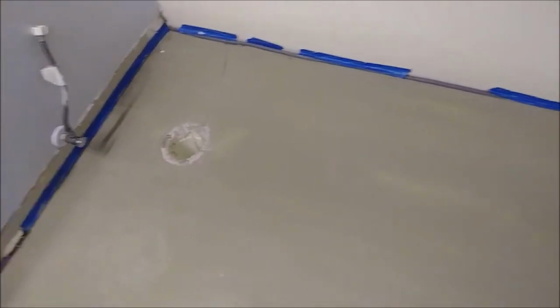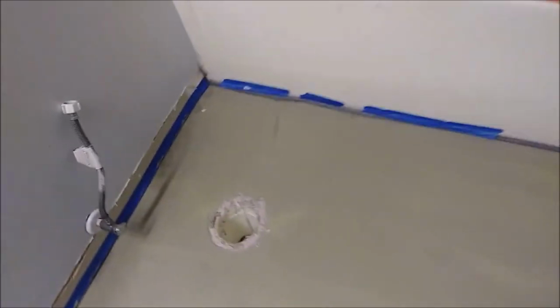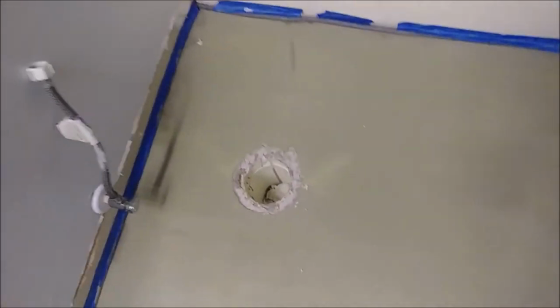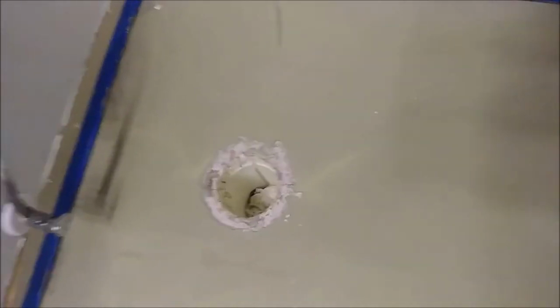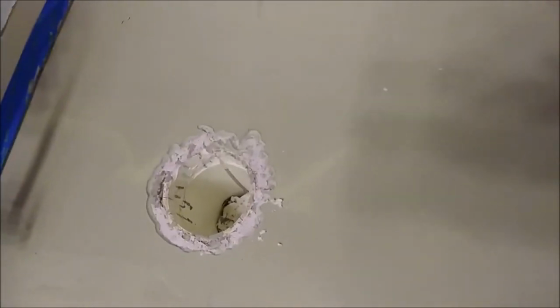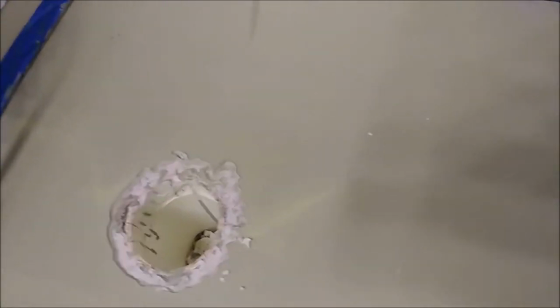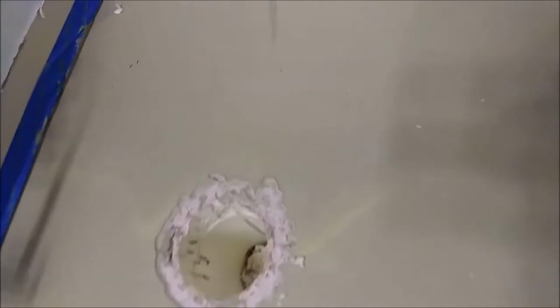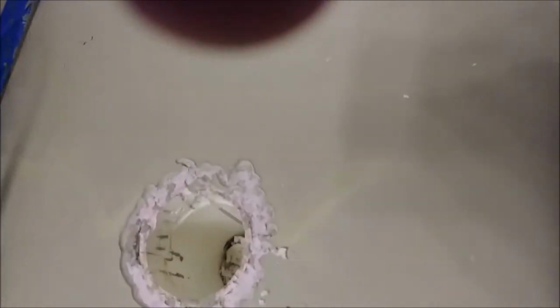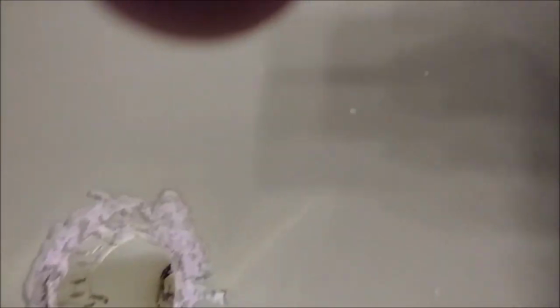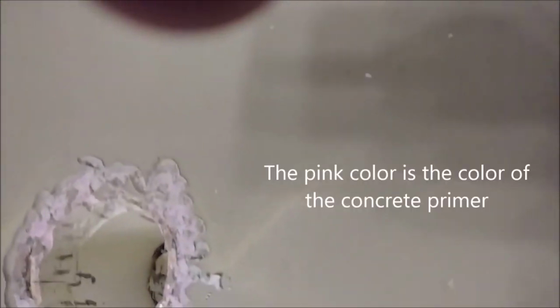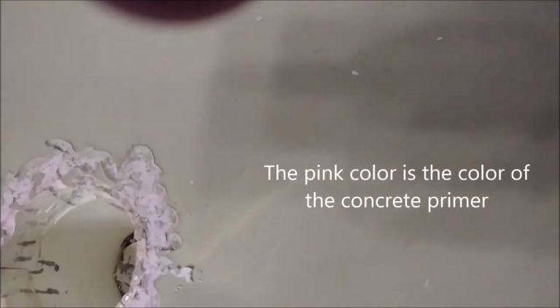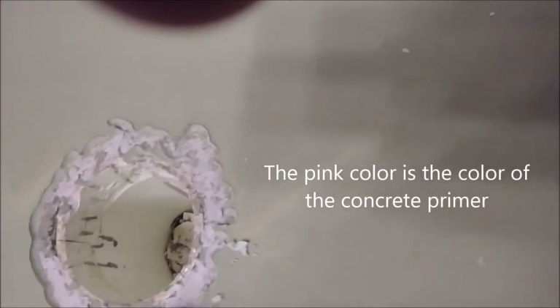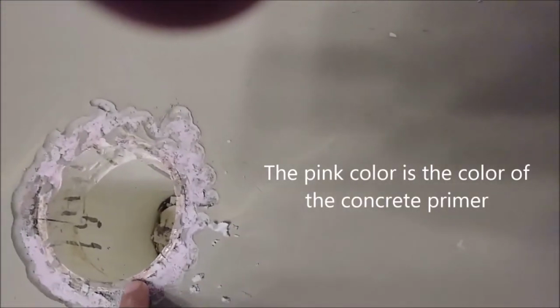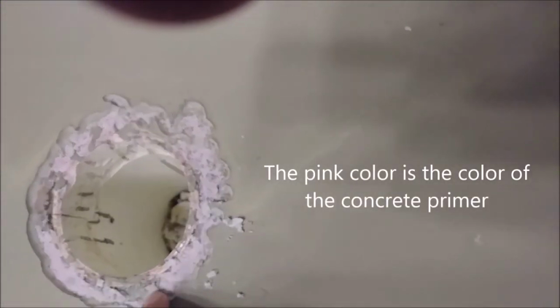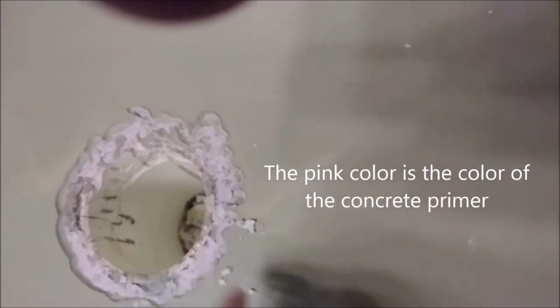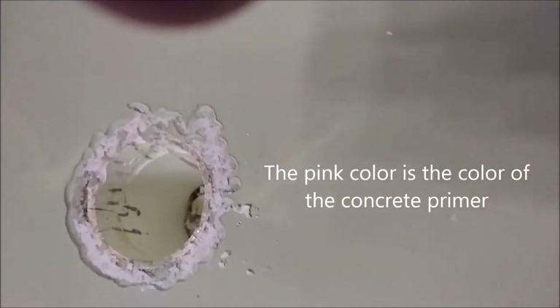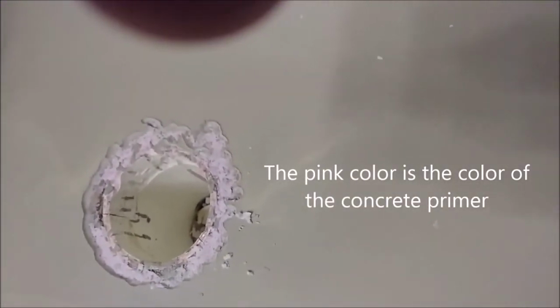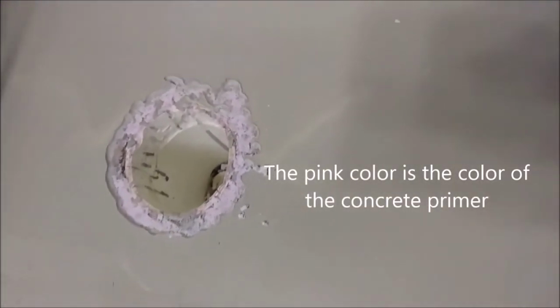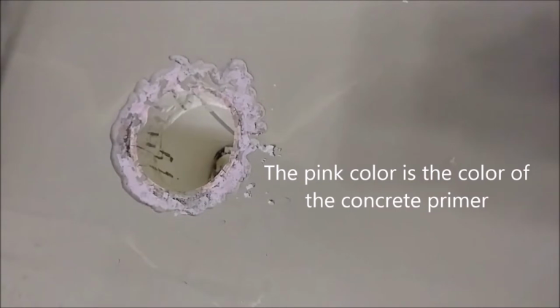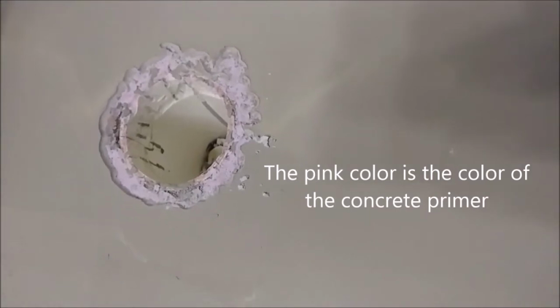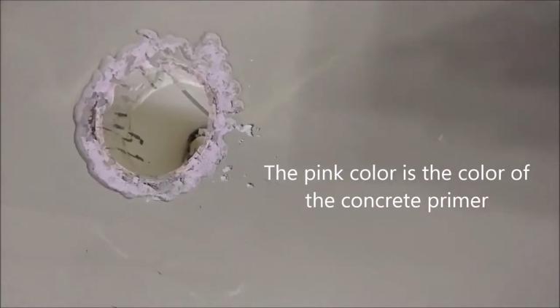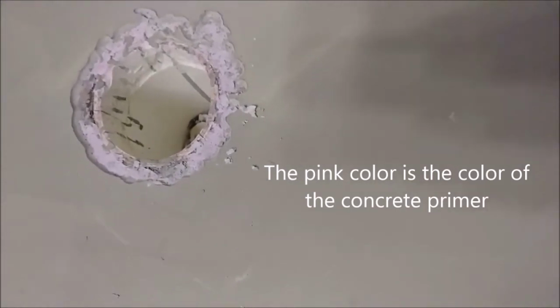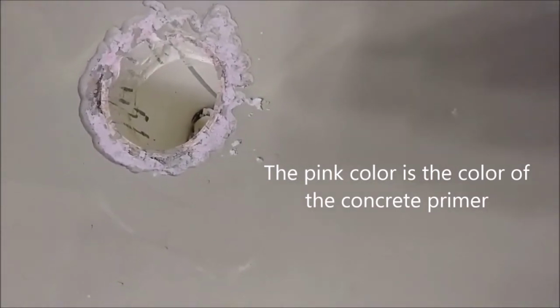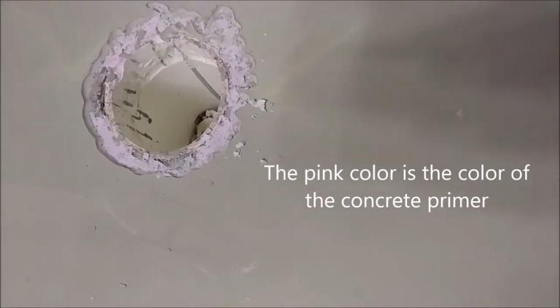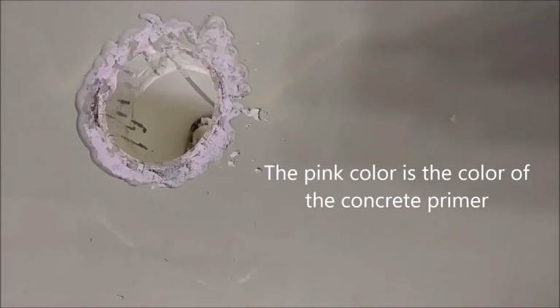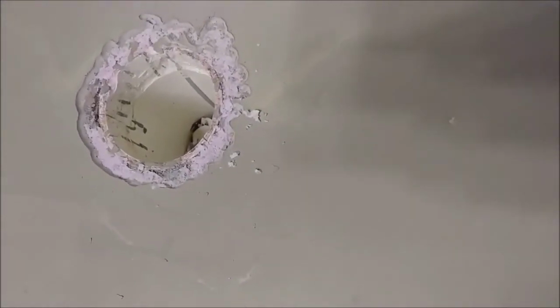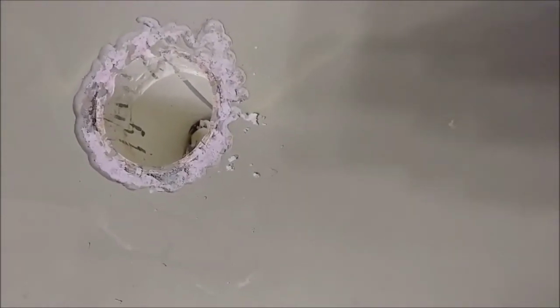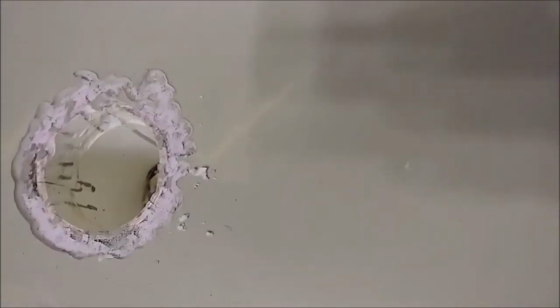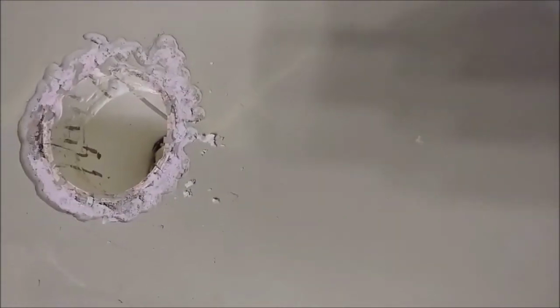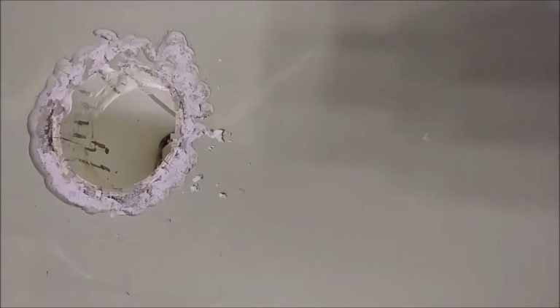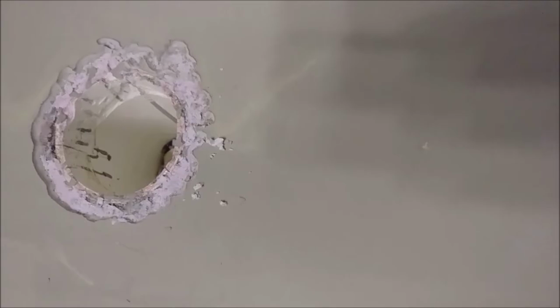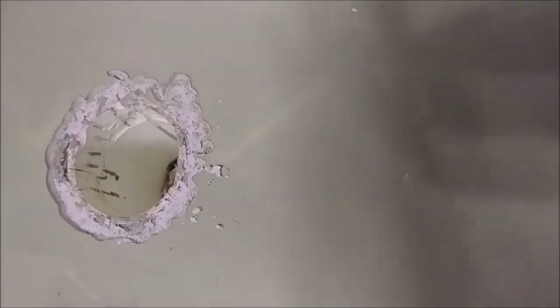I just removed the foam from here — you can see how it looks. I'm going to put a patch here instead of self-leveling, and I'll show you how I'm going to do it.